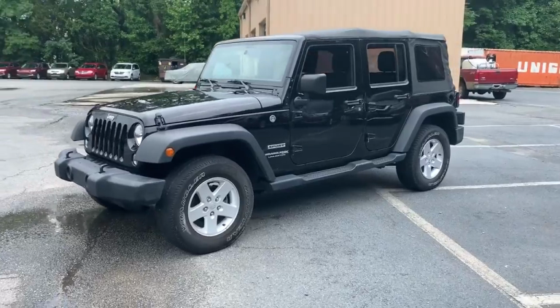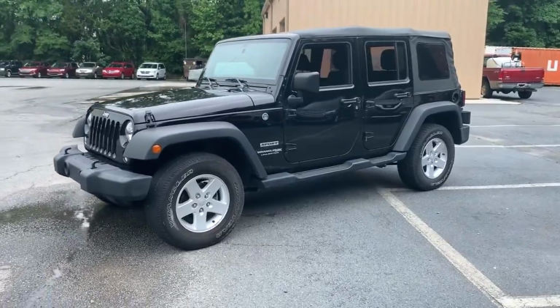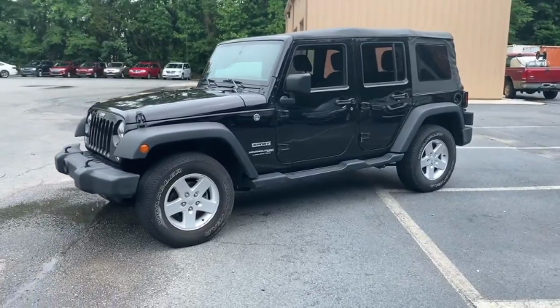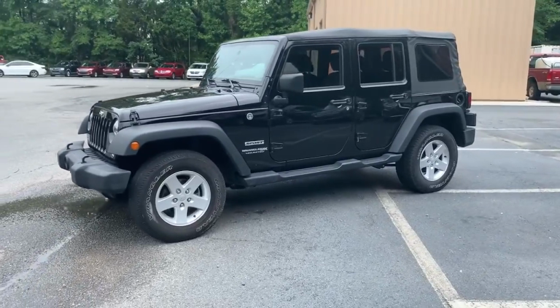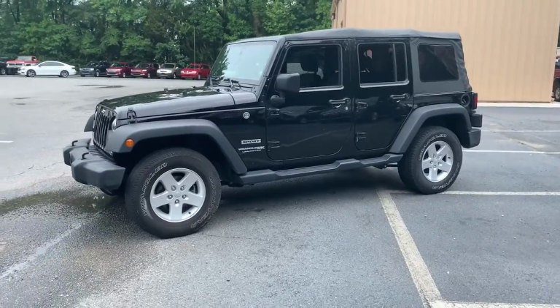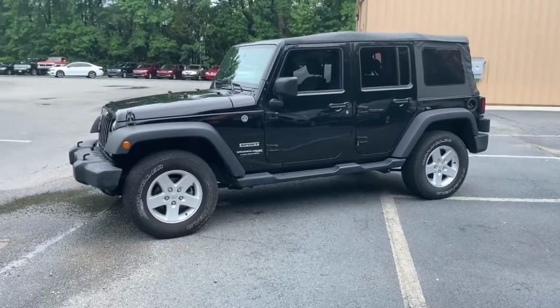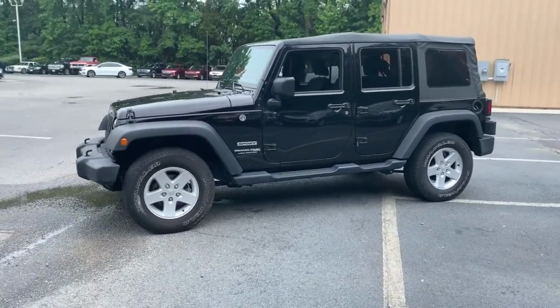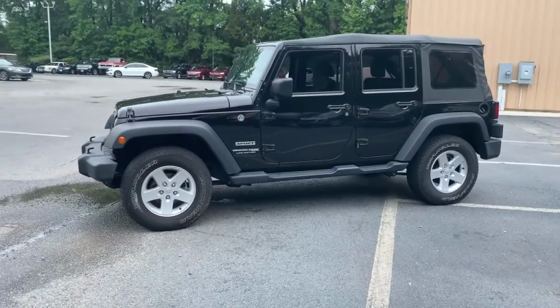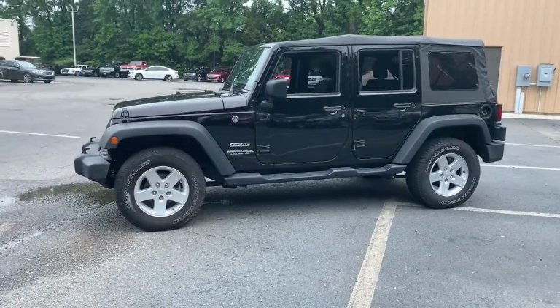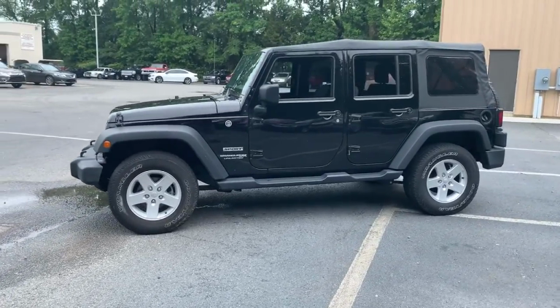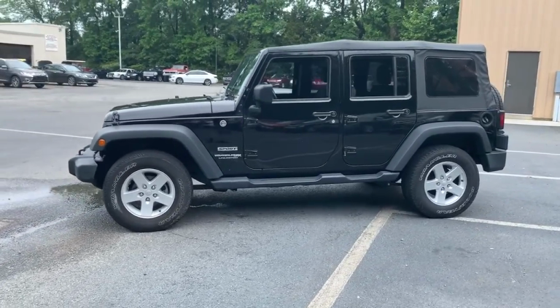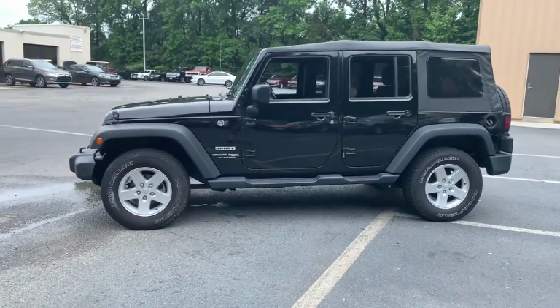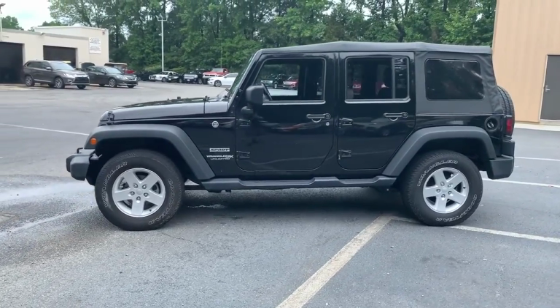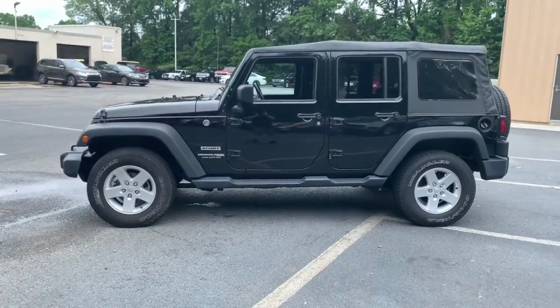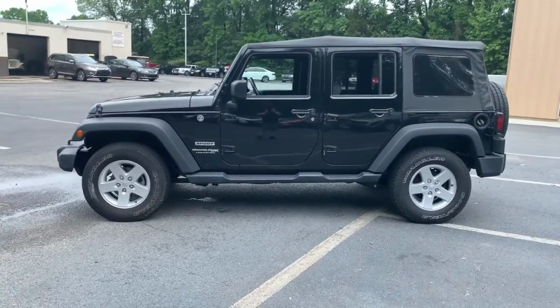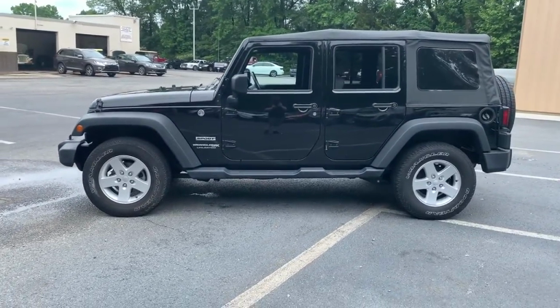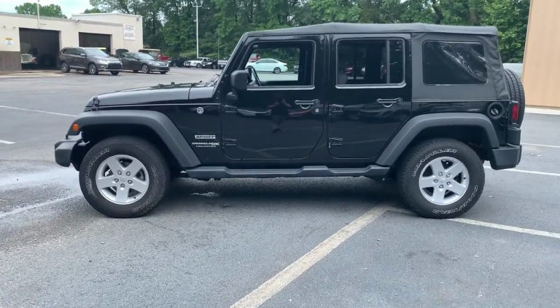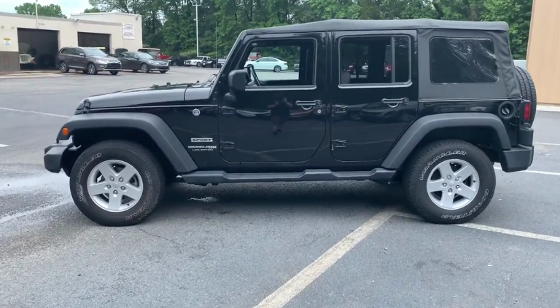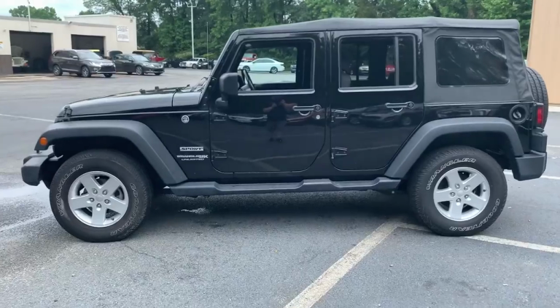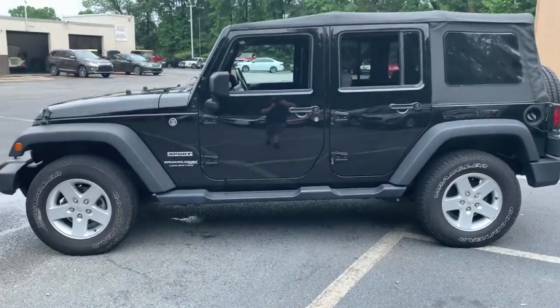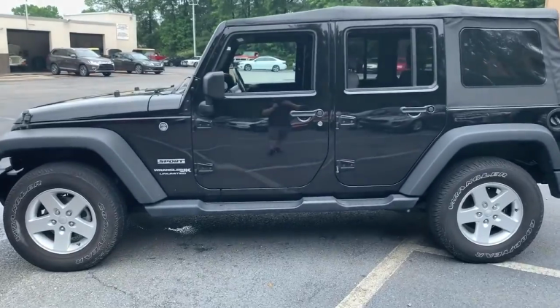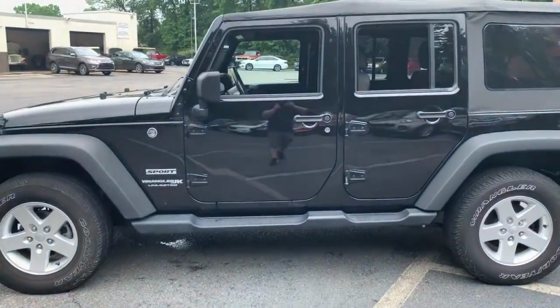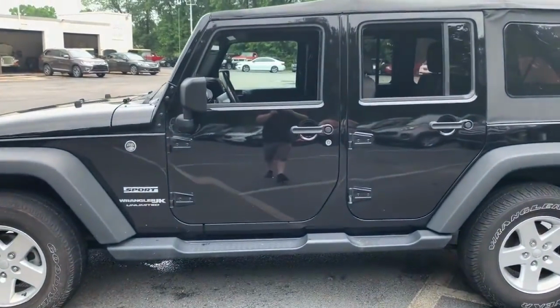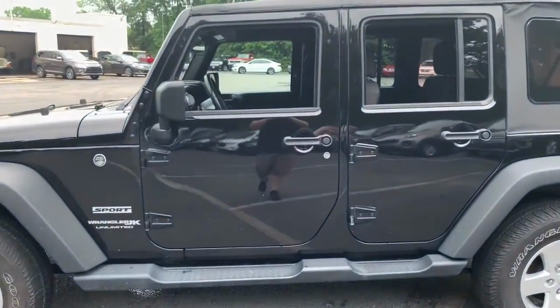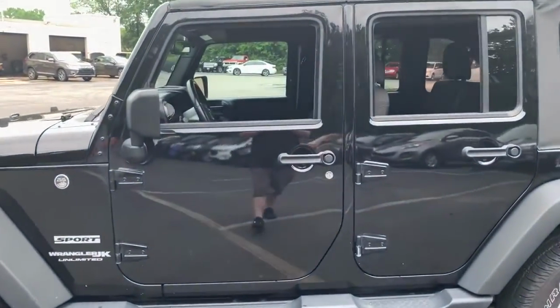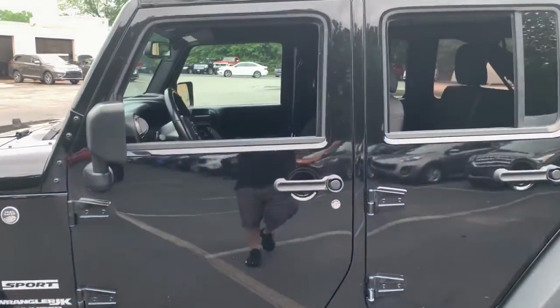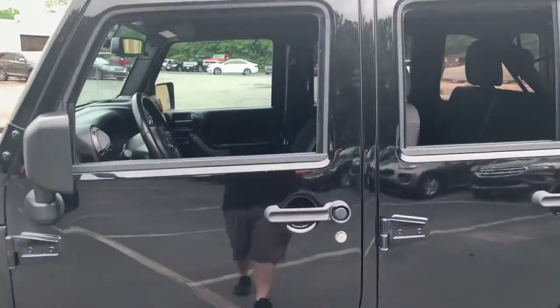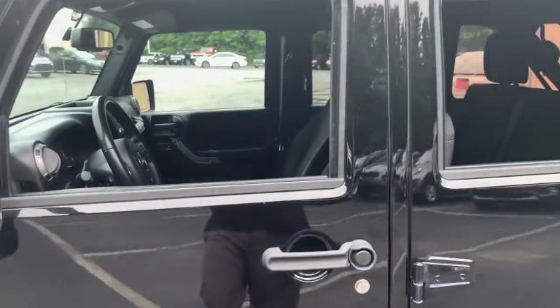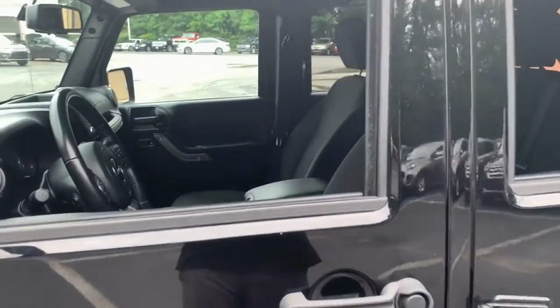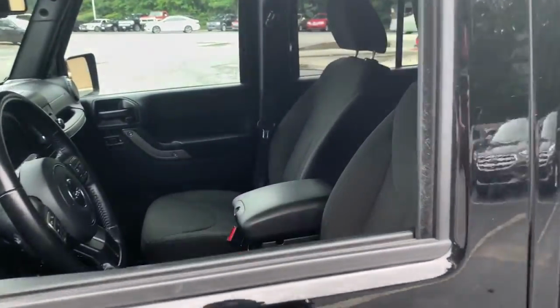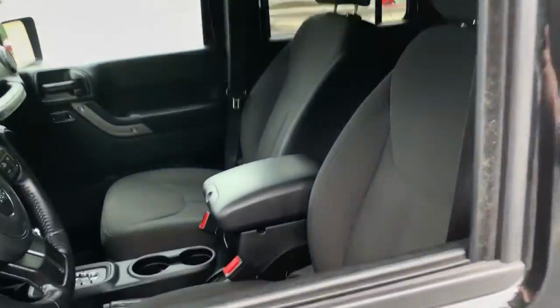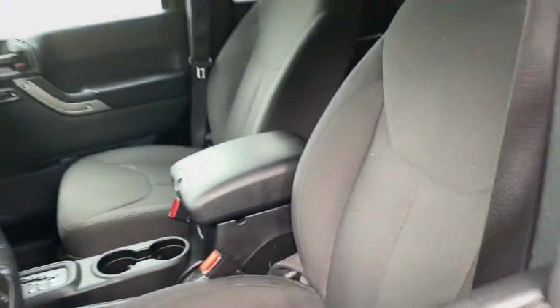The Wrangler JK delivers off-road performance, technology that keeps you safe and connected, creature comforts, convenient storage, and the open-air spirit of adventure.